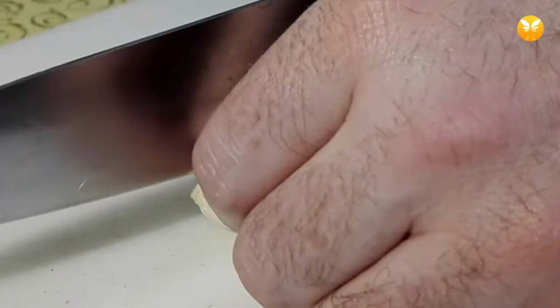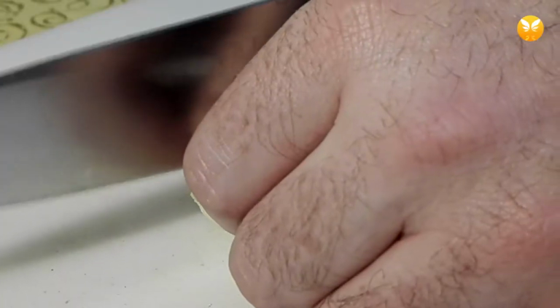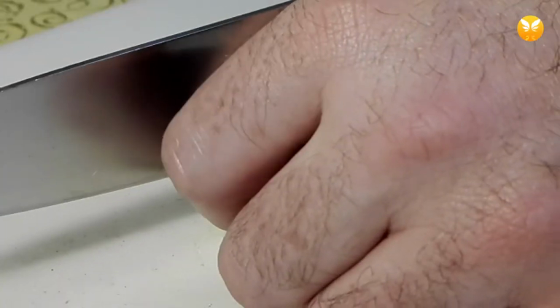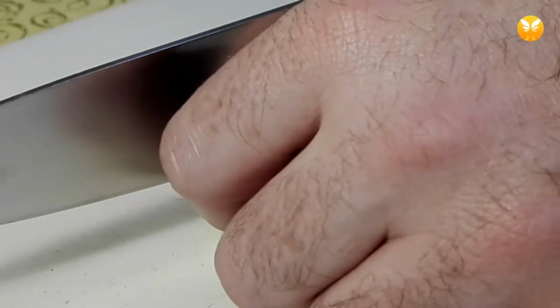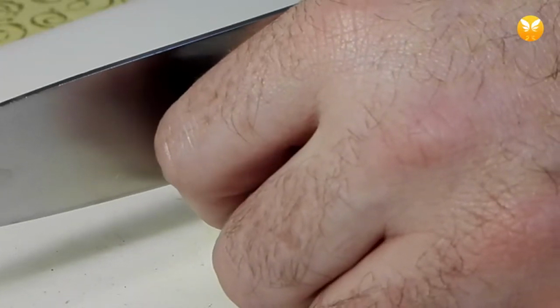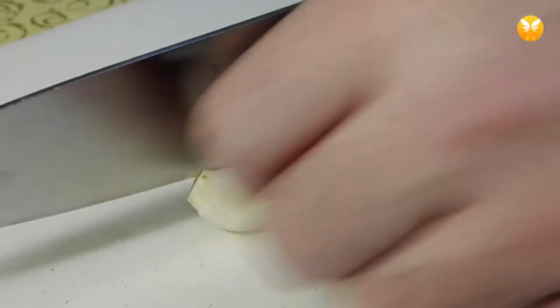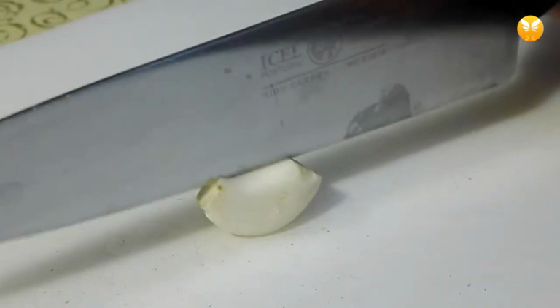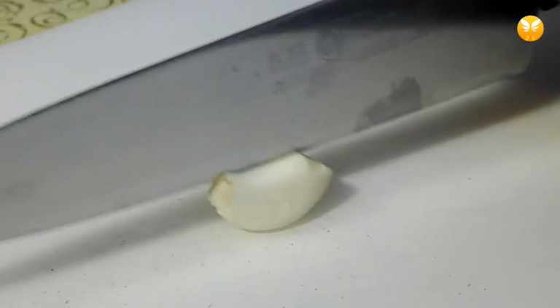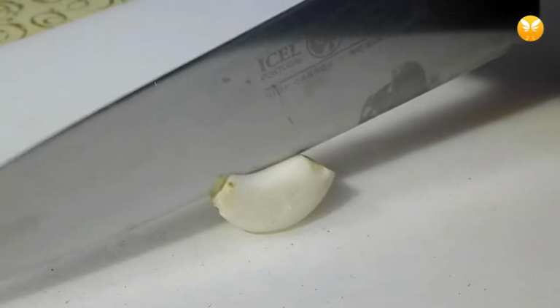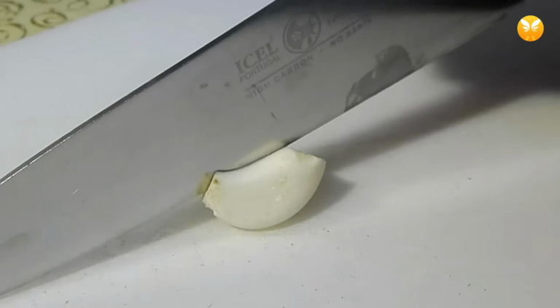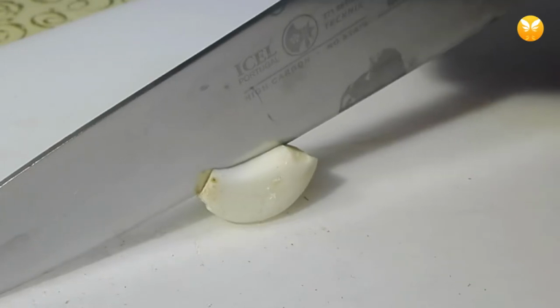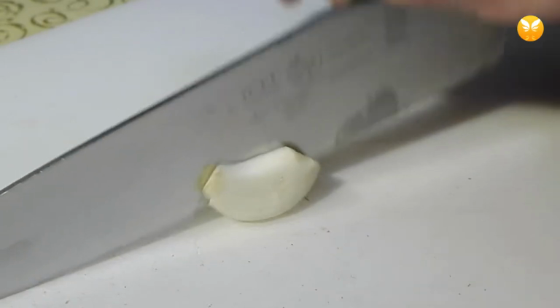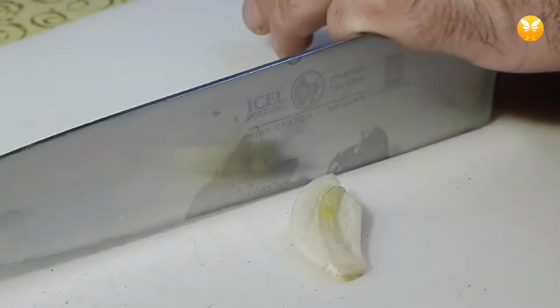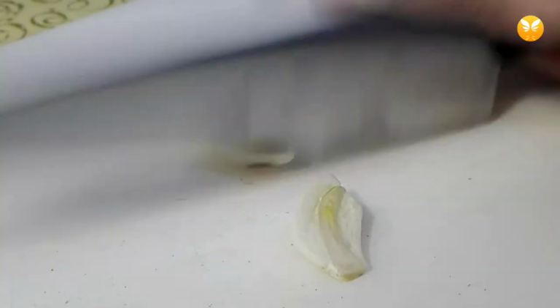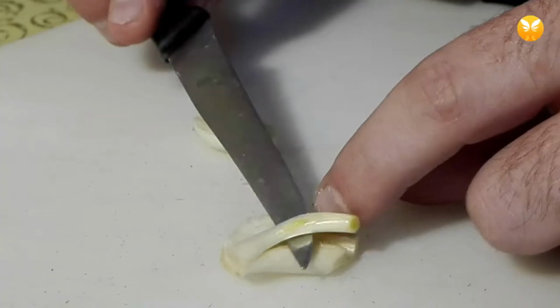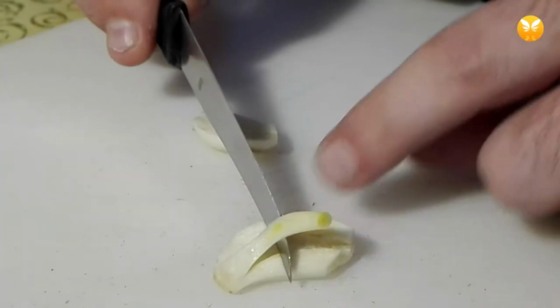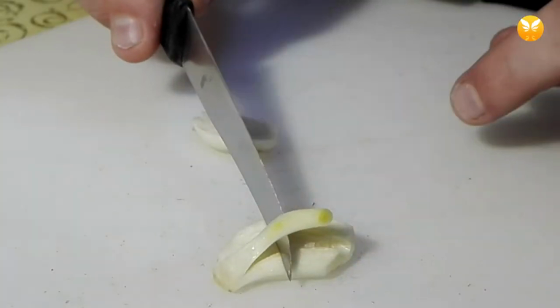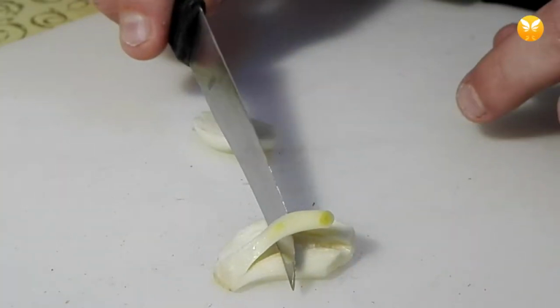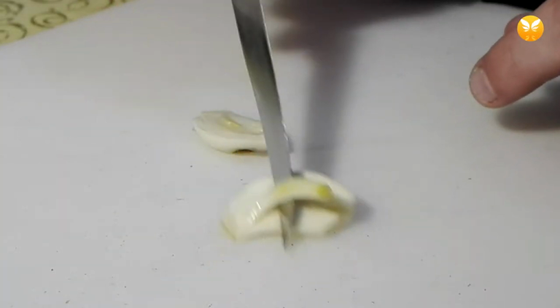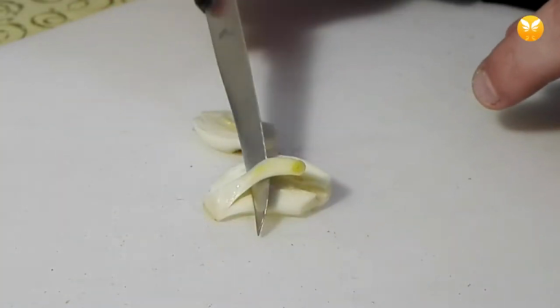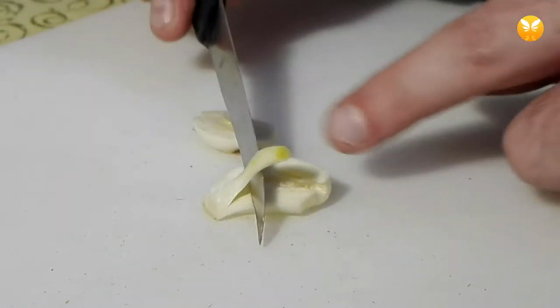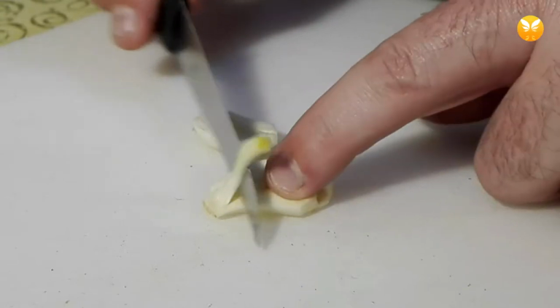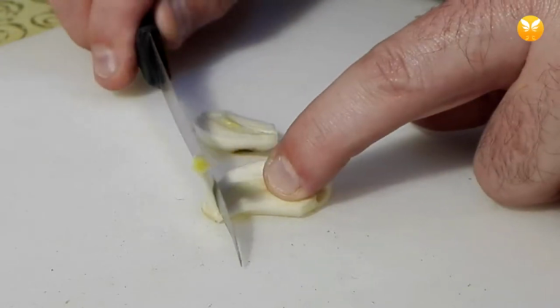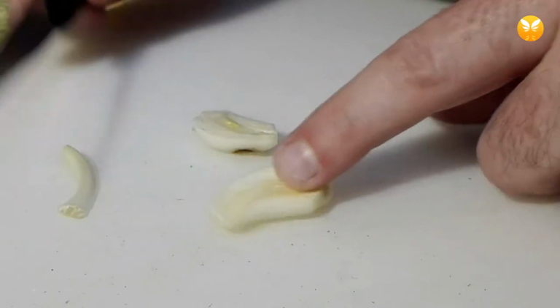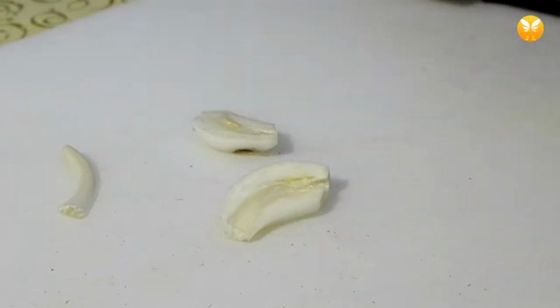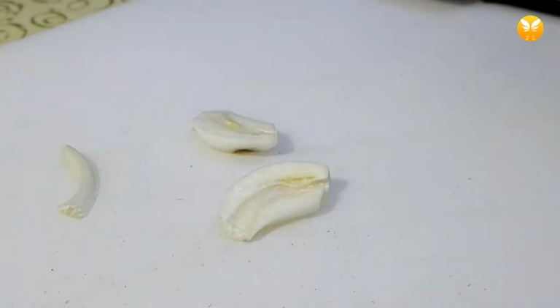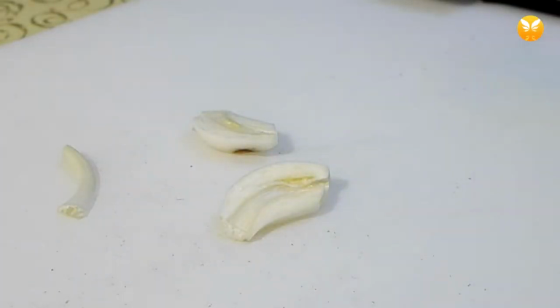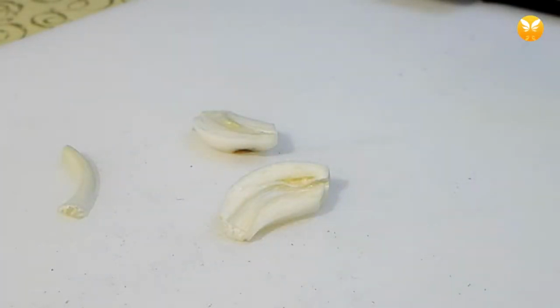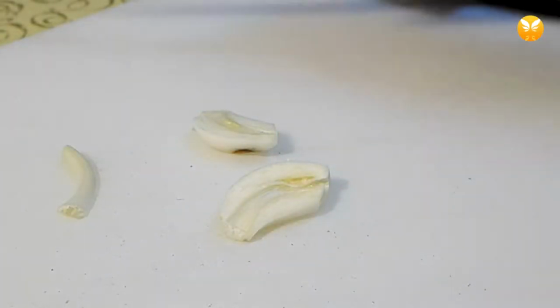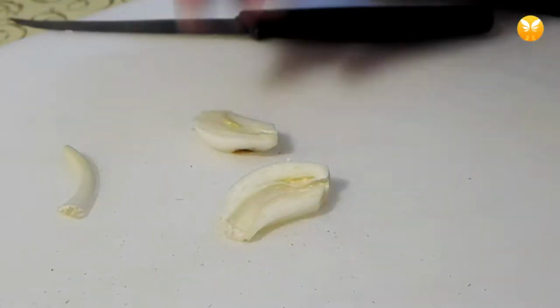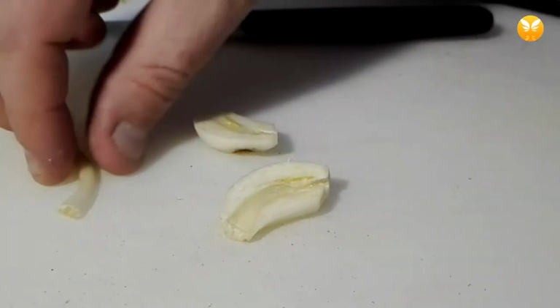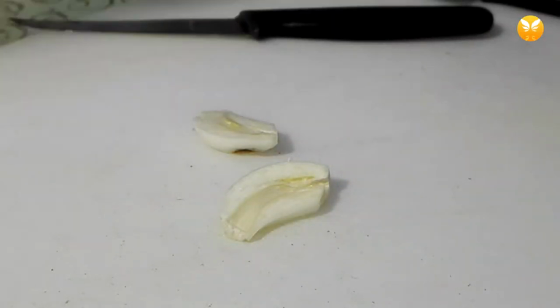Start by peeling two, maybe three garlic cloves — do not smash them. Peel the cloves and cut them in half lengthwise. Now with the point of the smaller knife, take the inside germ out and reserve the garlic for later use.